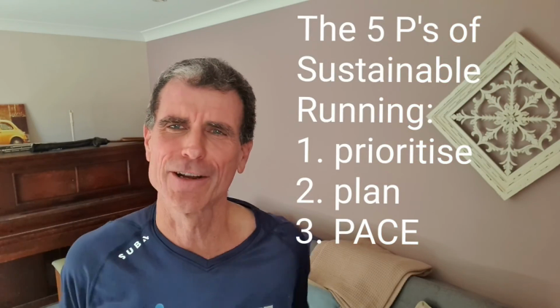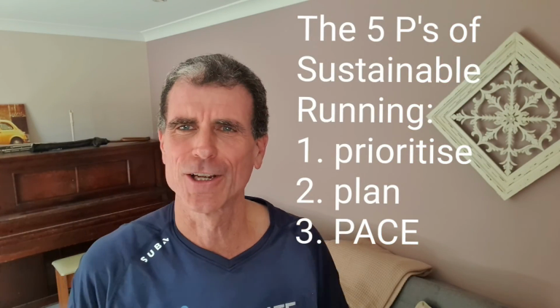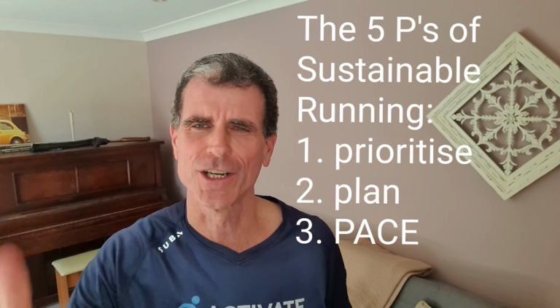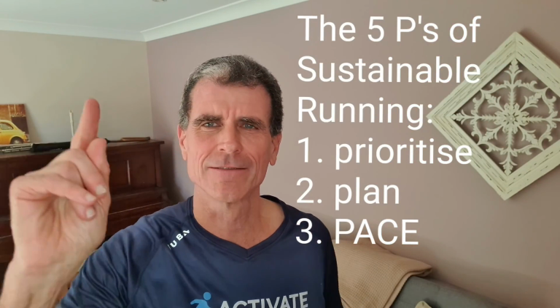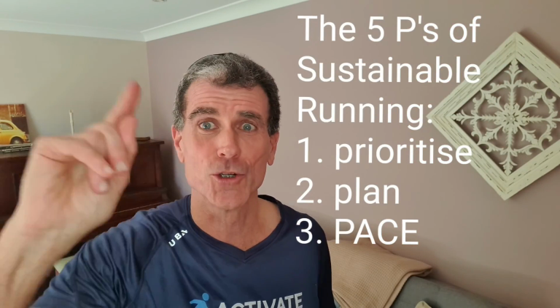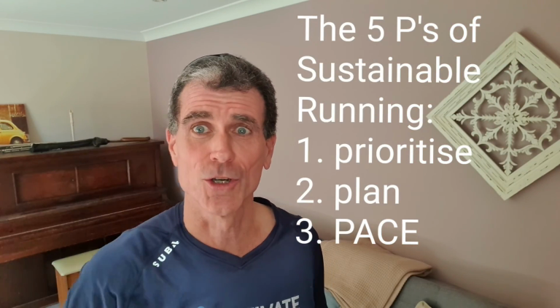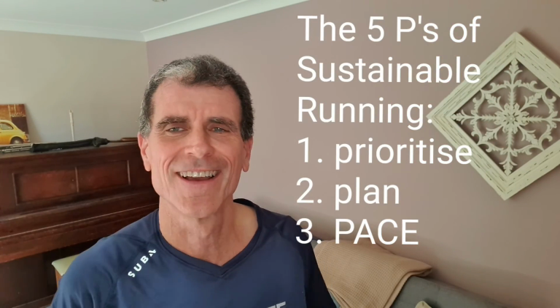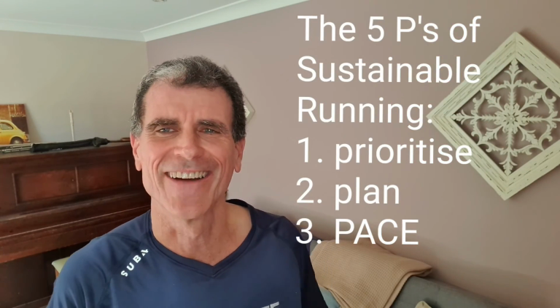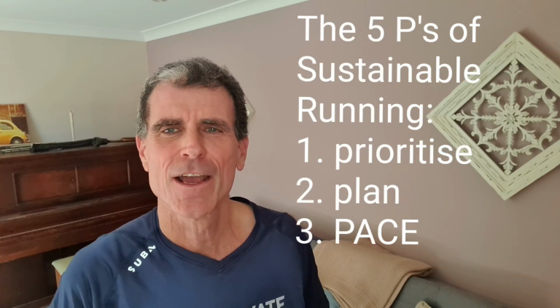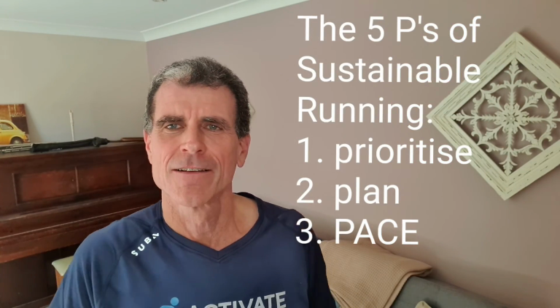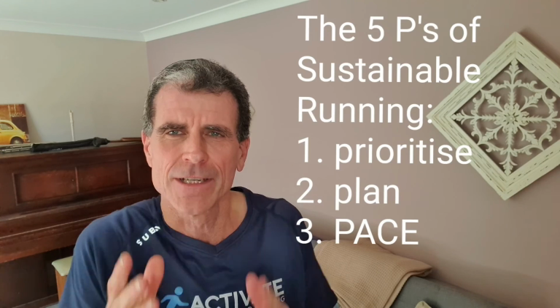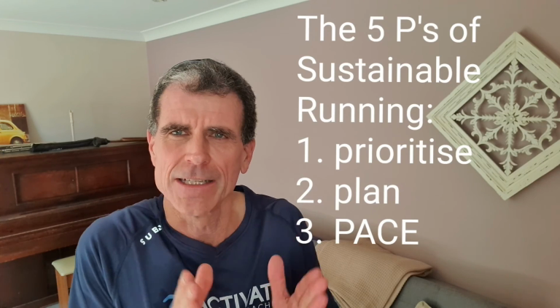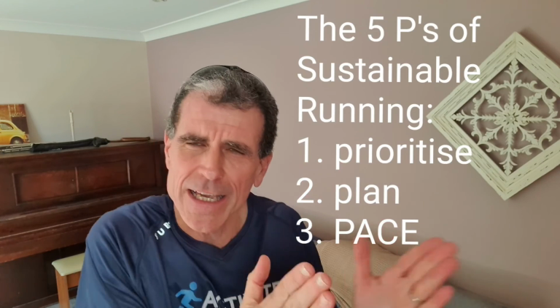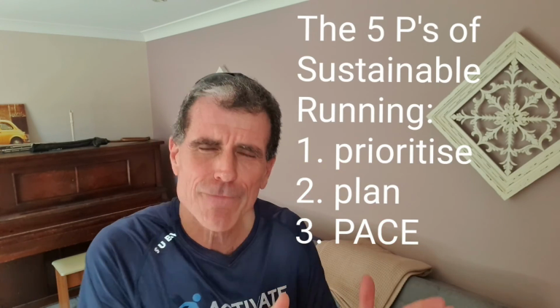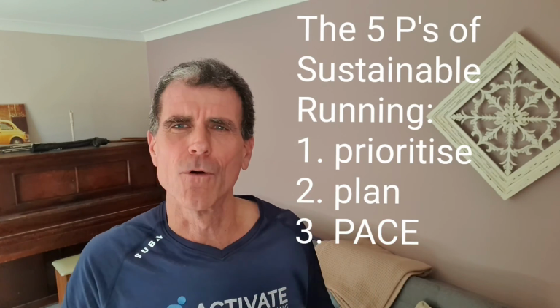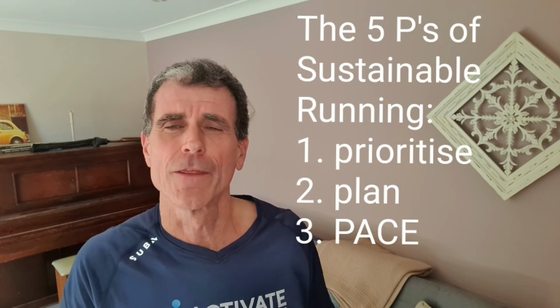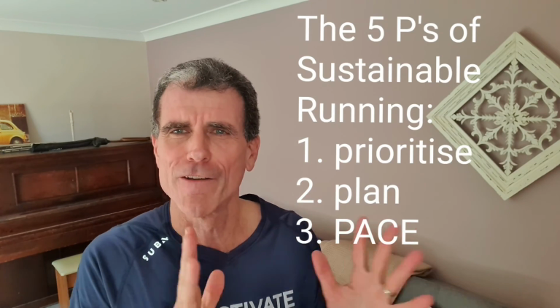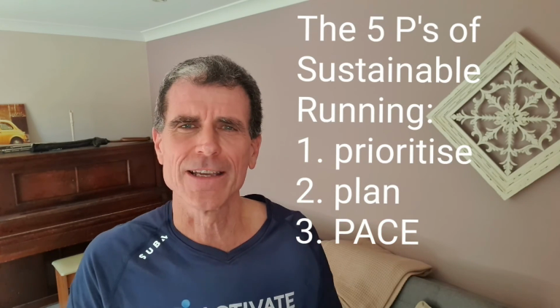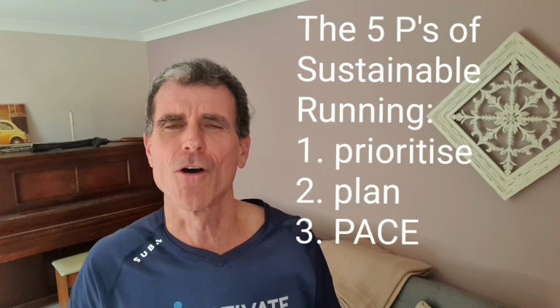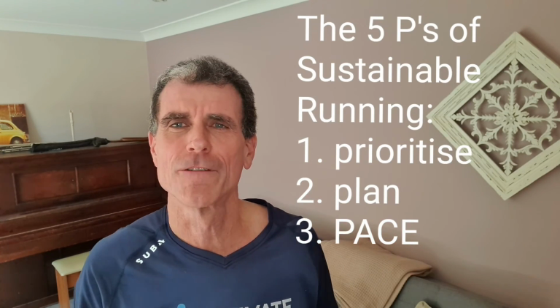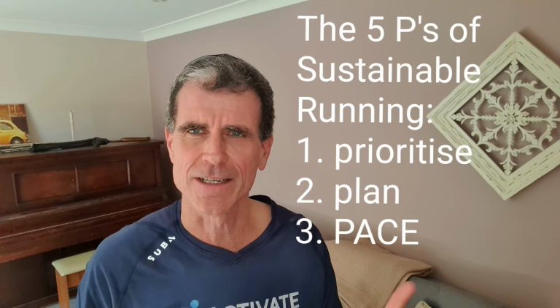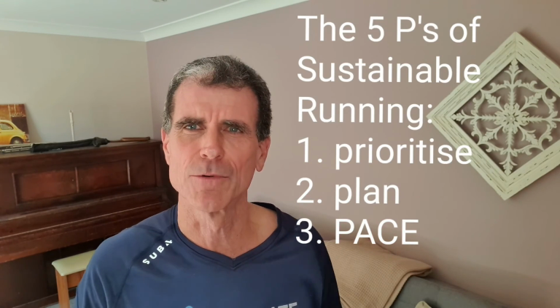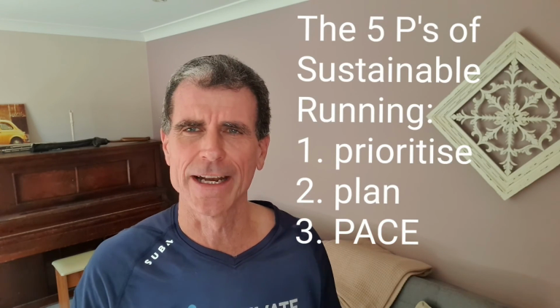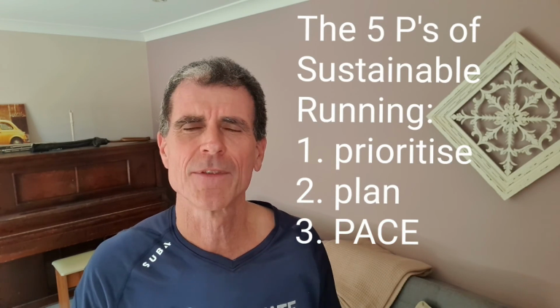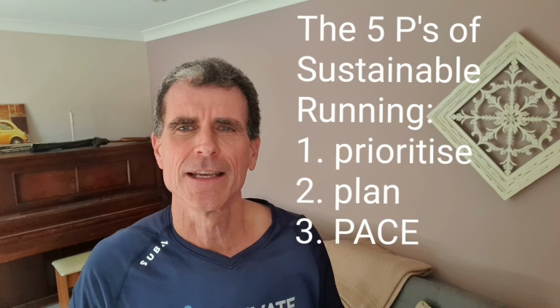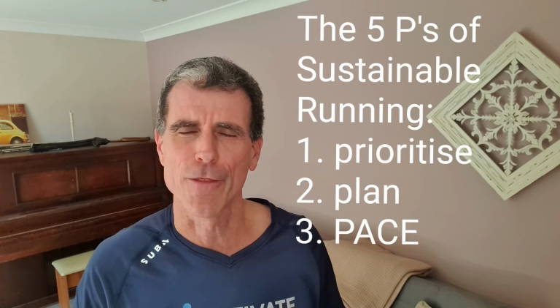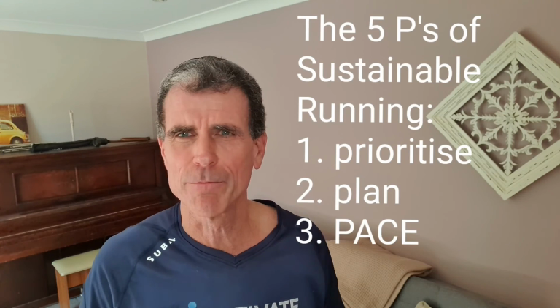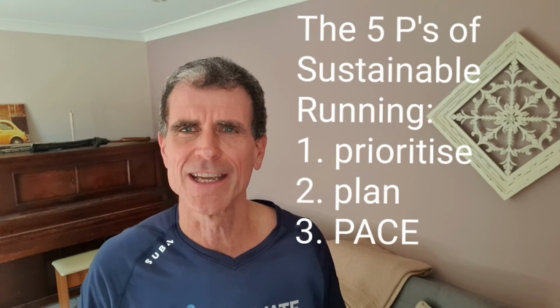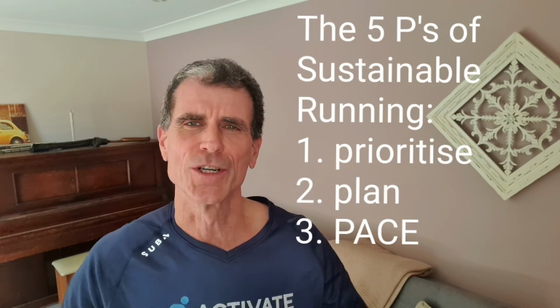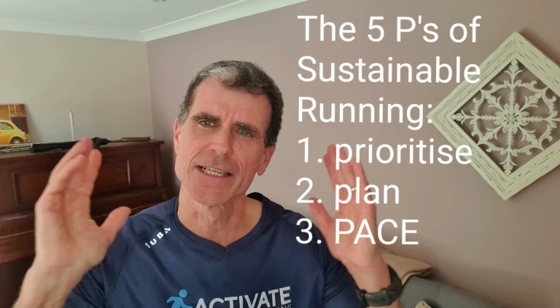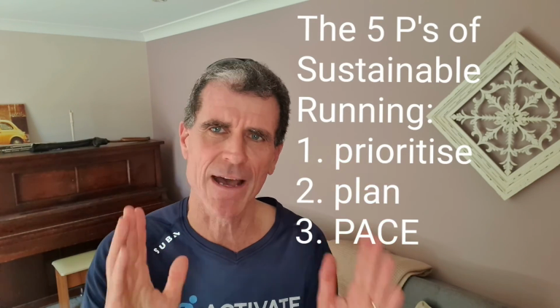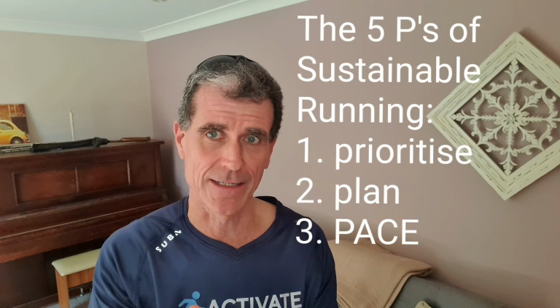Activate Running Coaching. Coach John here. Today's P for the five P's of sustainable running is our third P, which is pace.